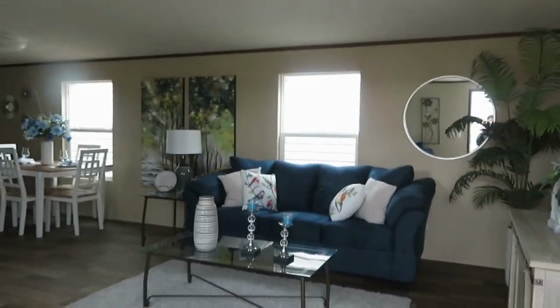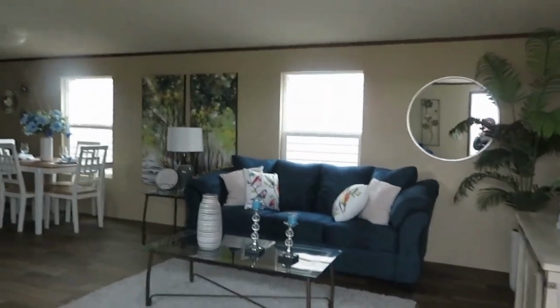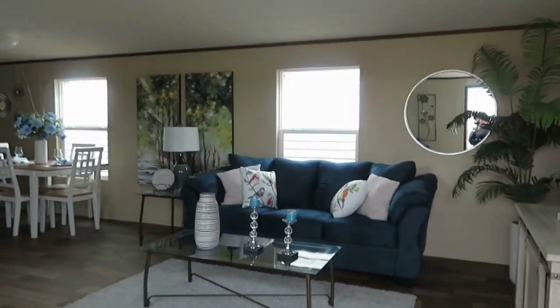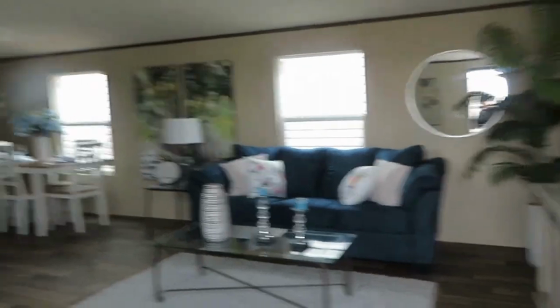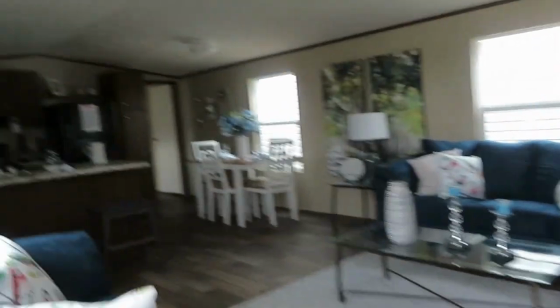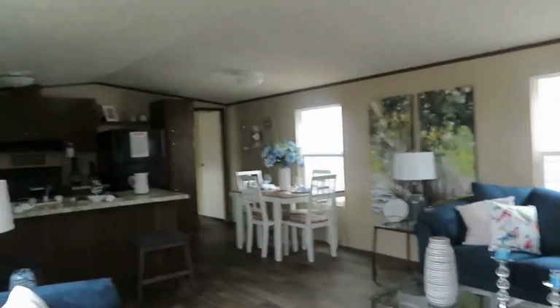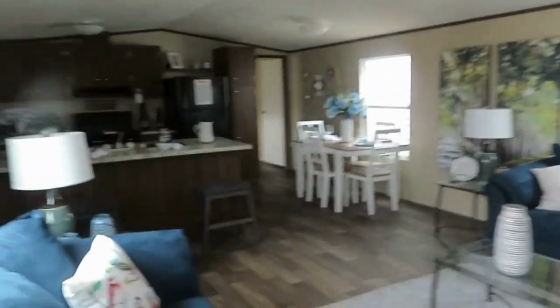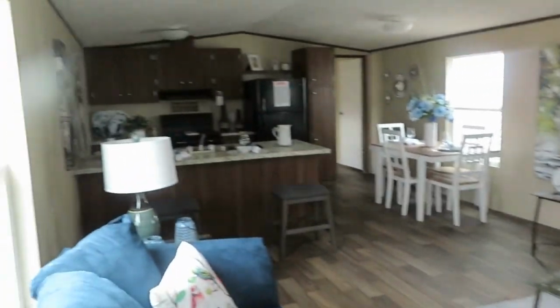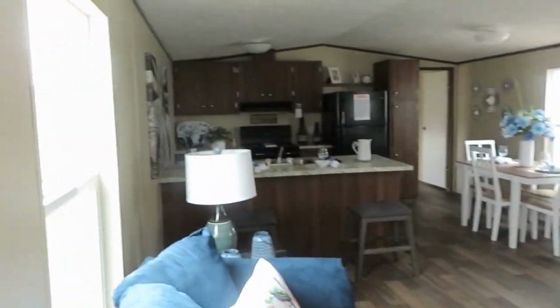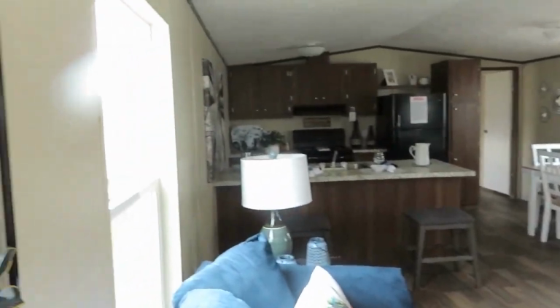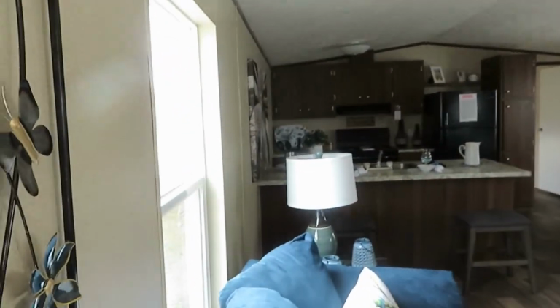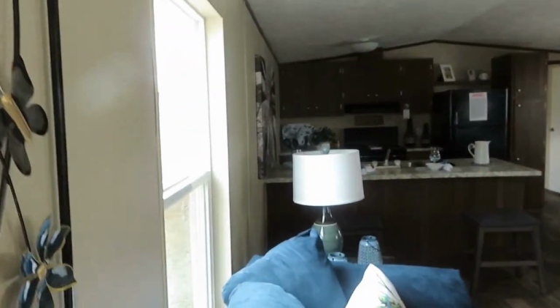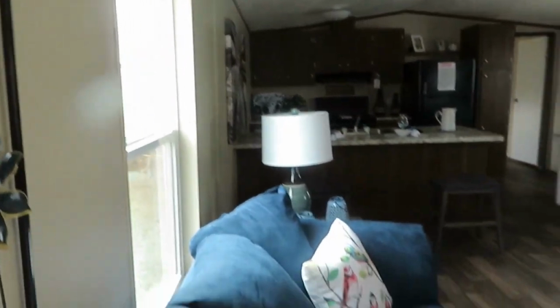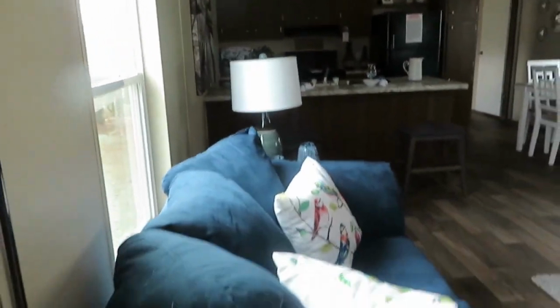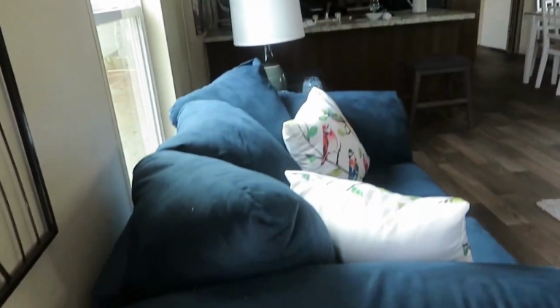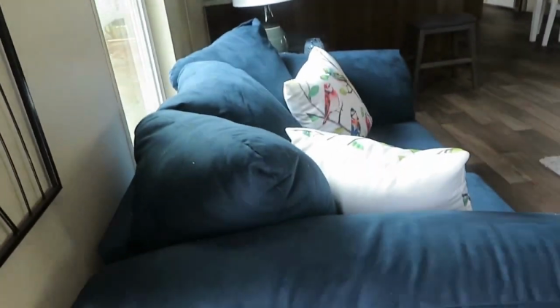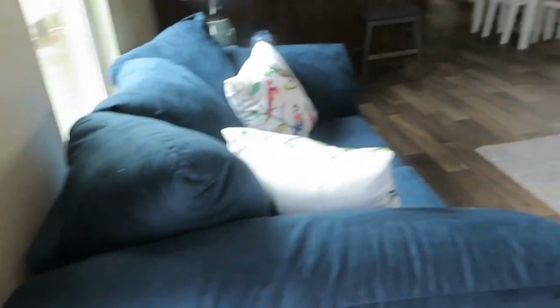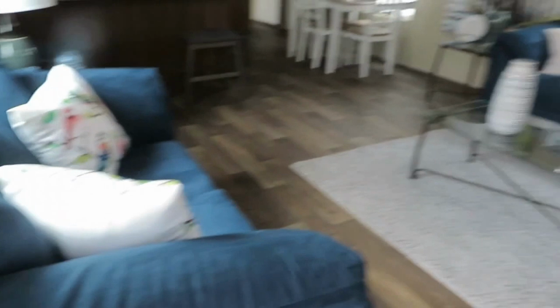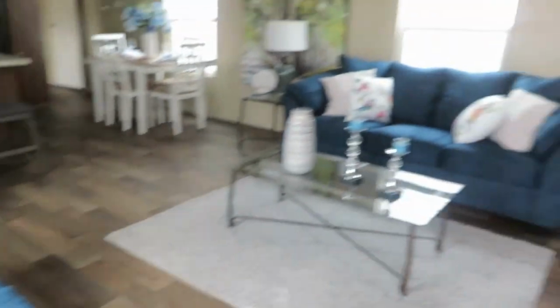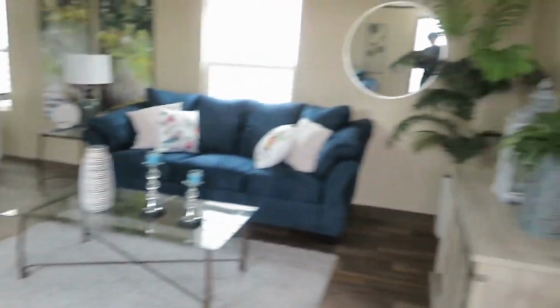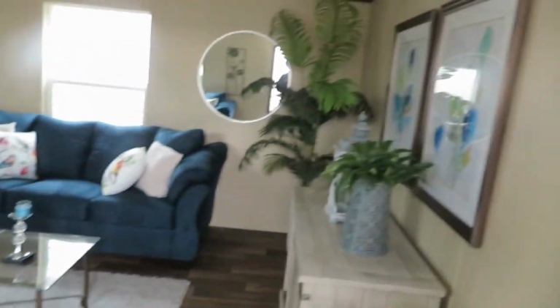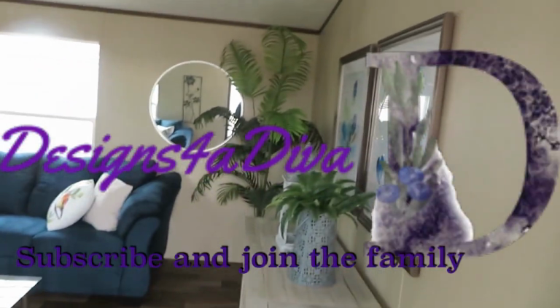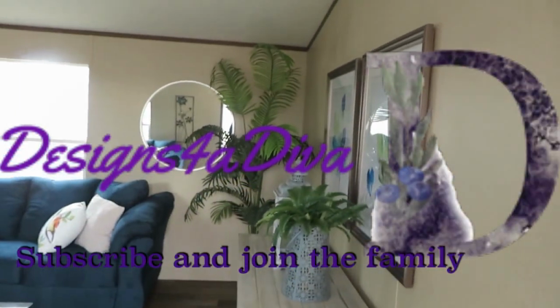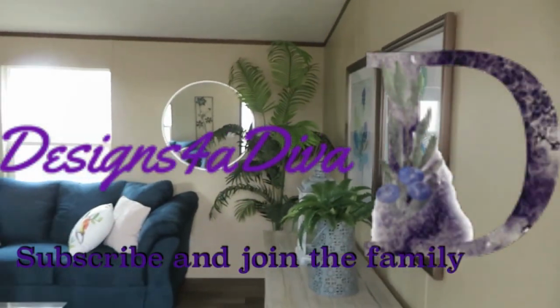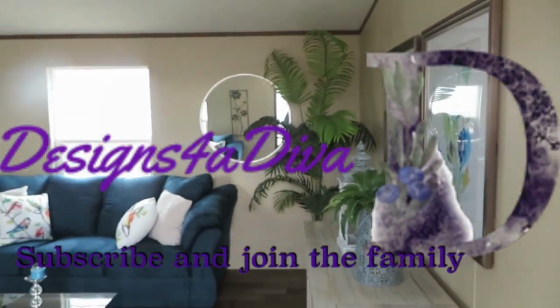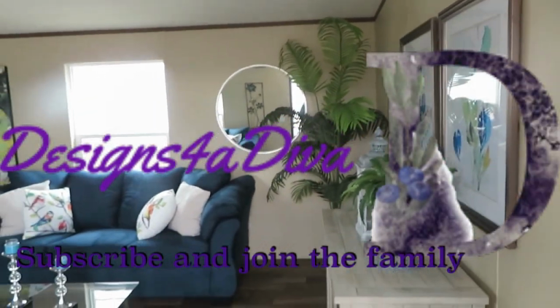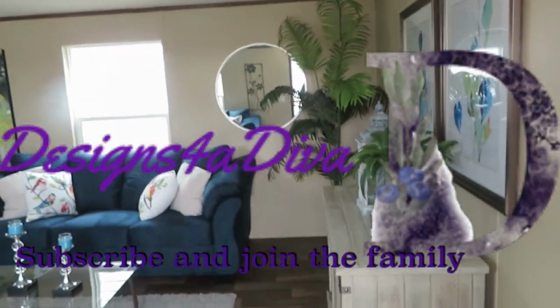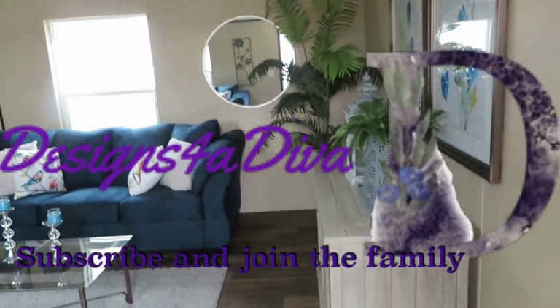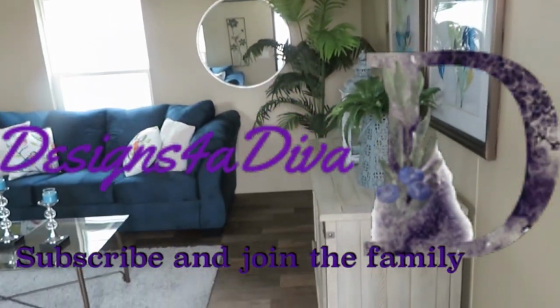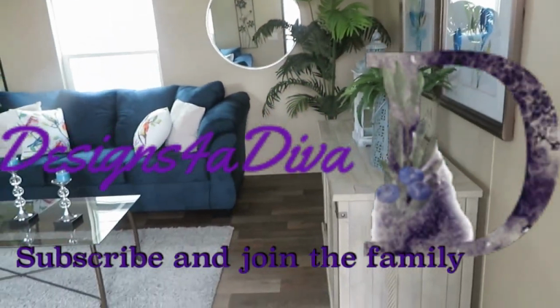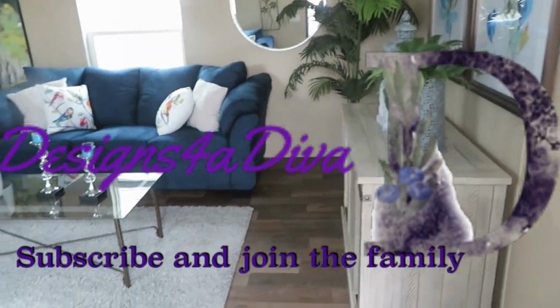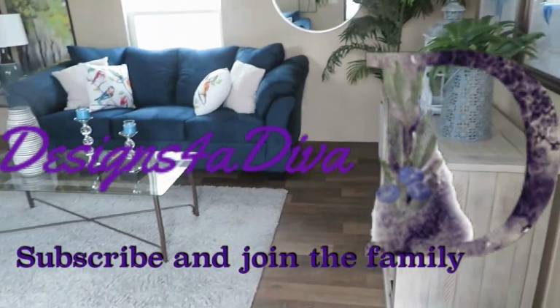This is nice! This is a single wide, you guys. Absolutely beautiful. This is nice. I love it.